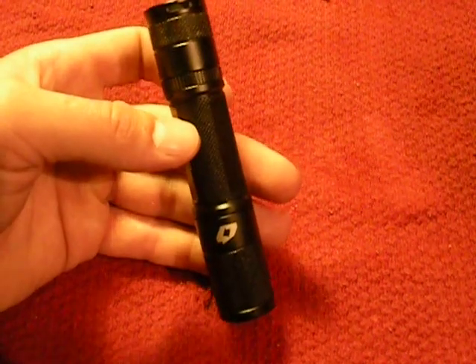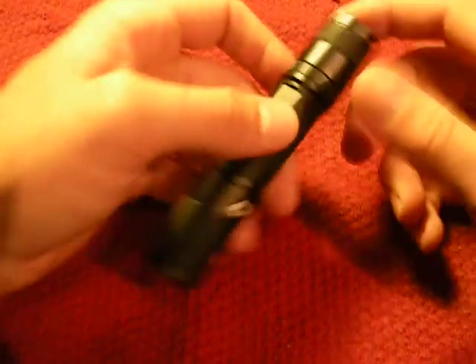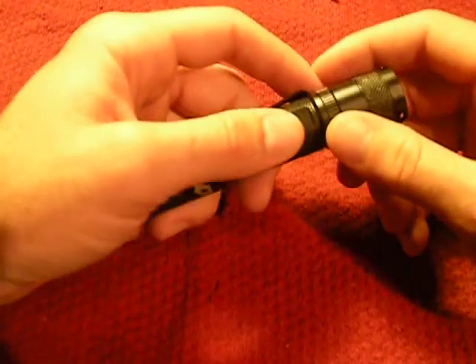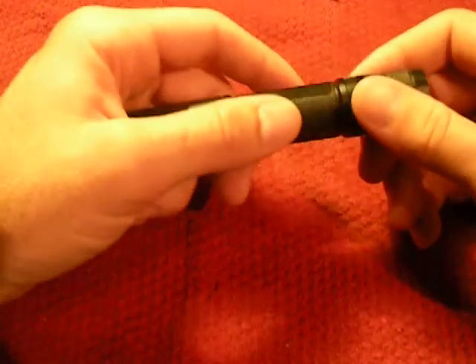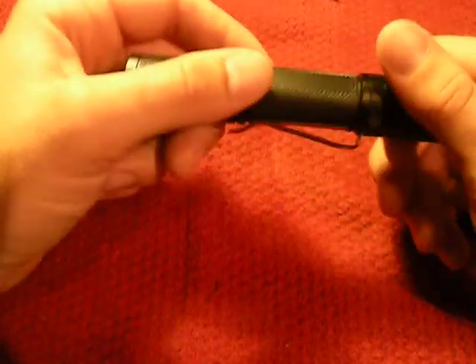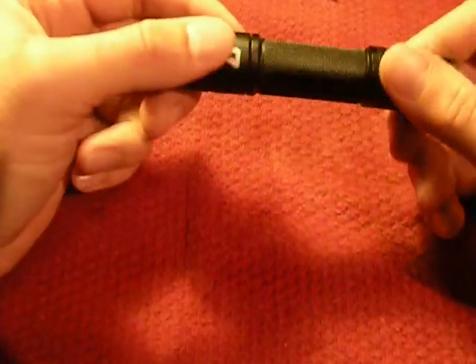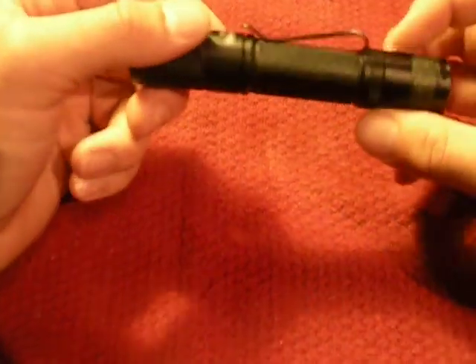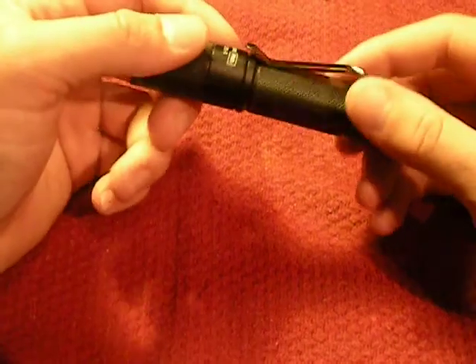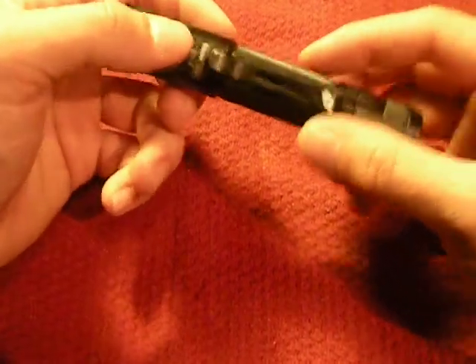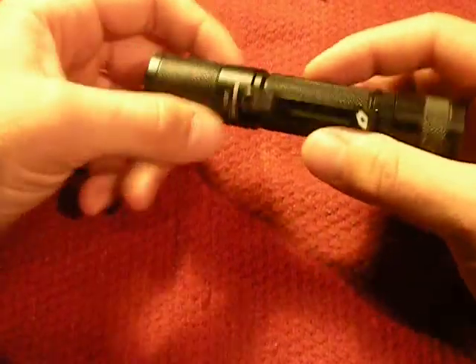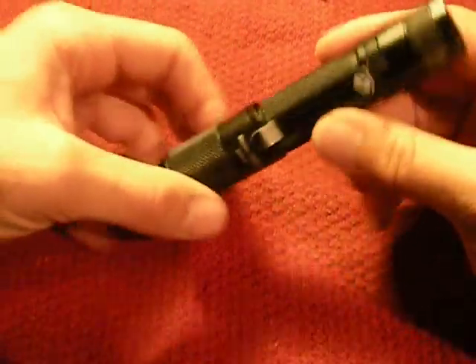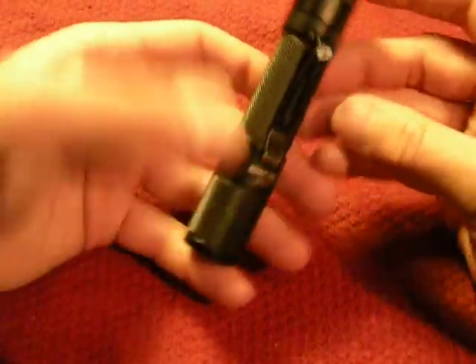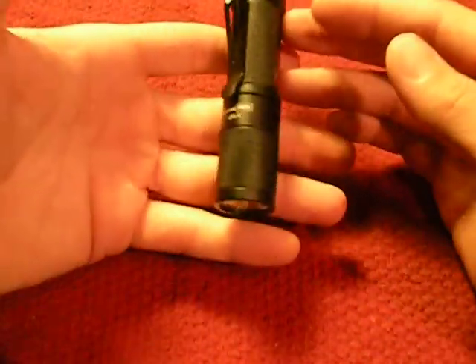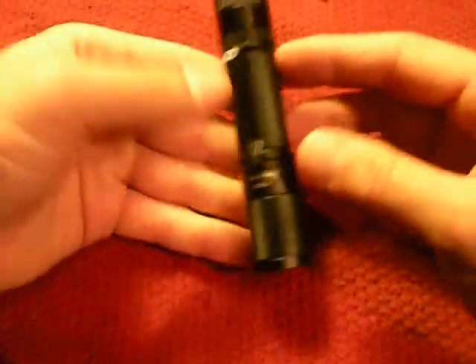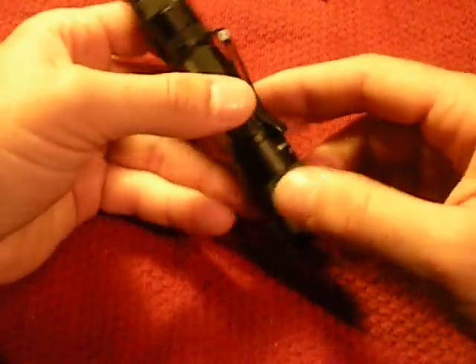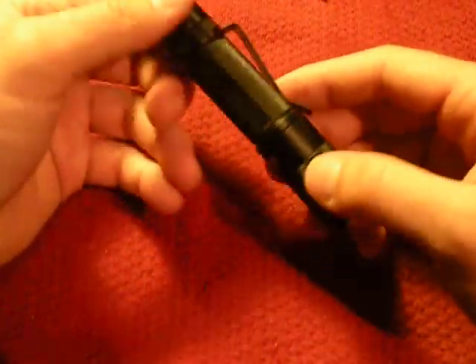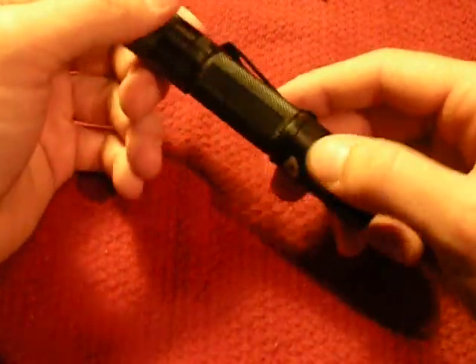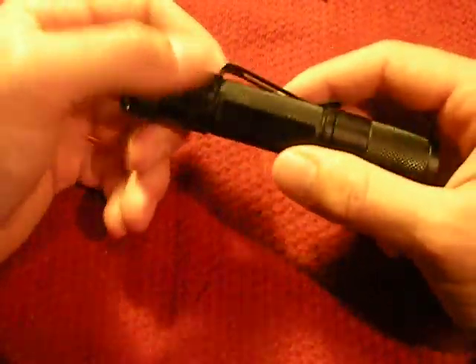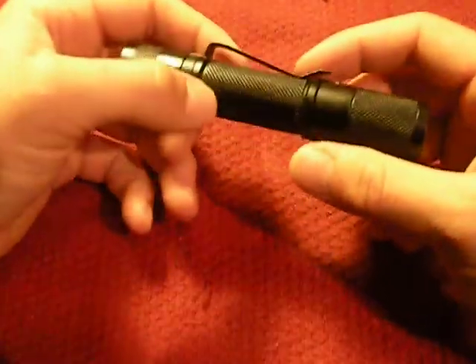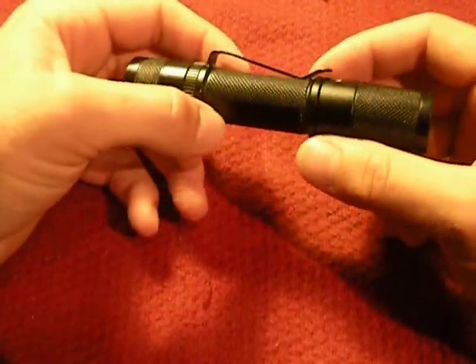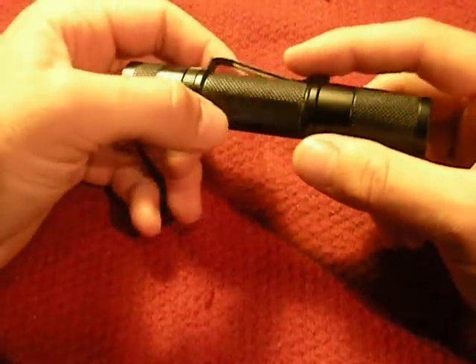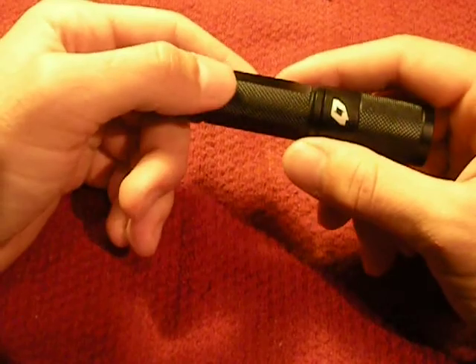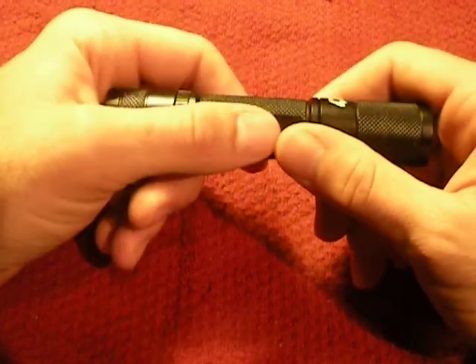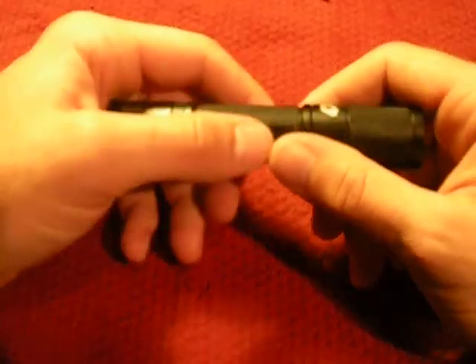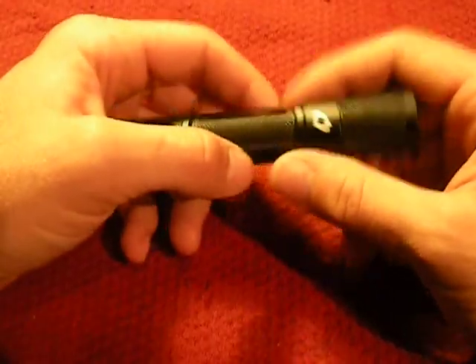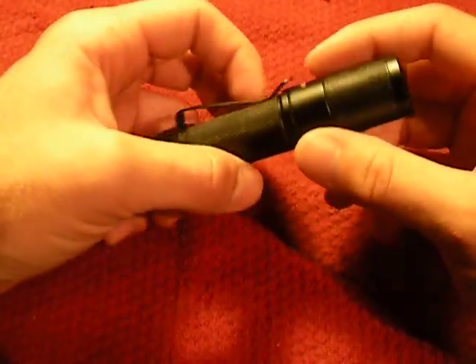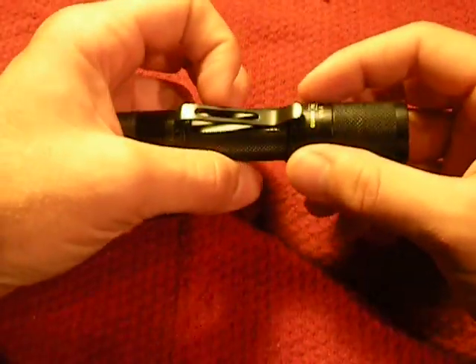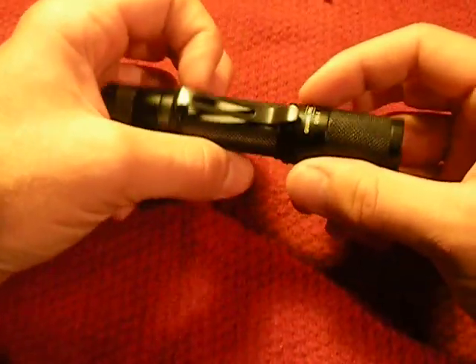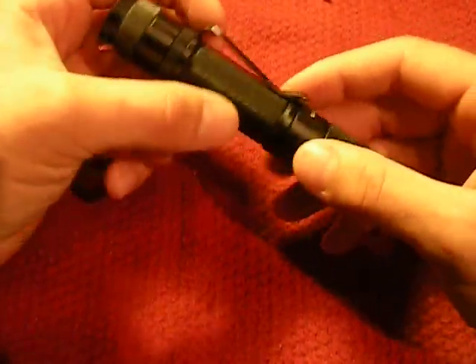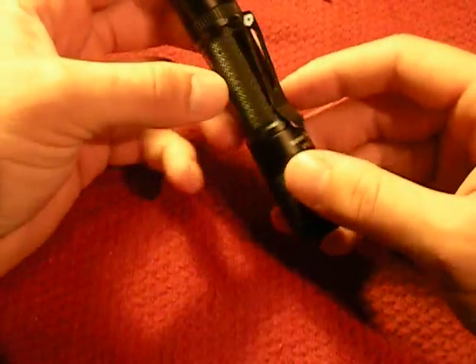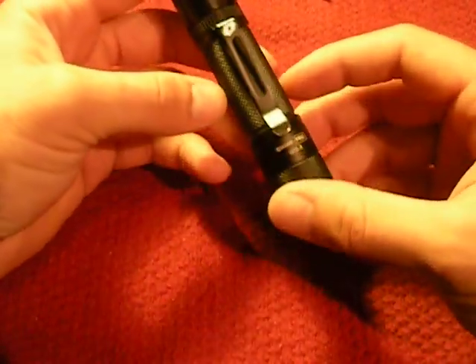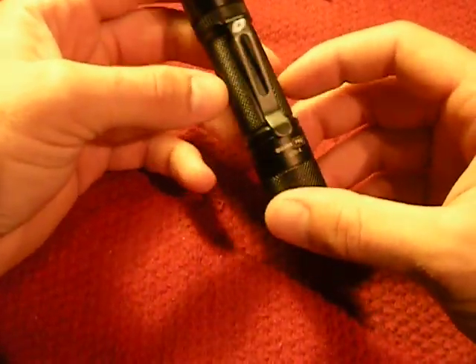Hey everyone, this is Weston, welcome back to my channel. If this is your first time, thank you so much for visiting. Today this is going to be a video on the Quark Pro — this is their QP2LX series.